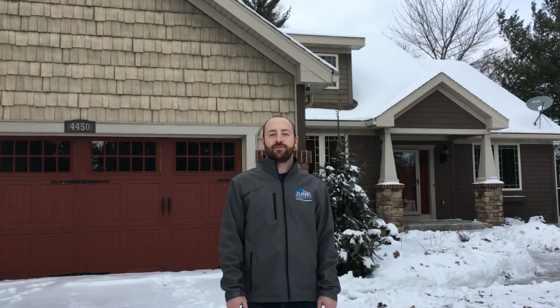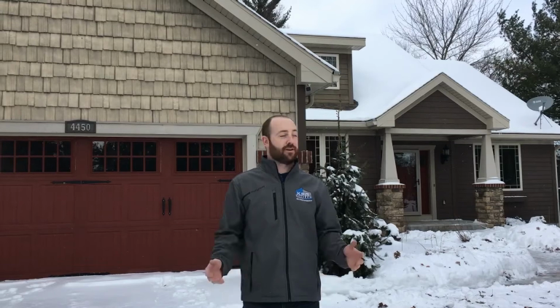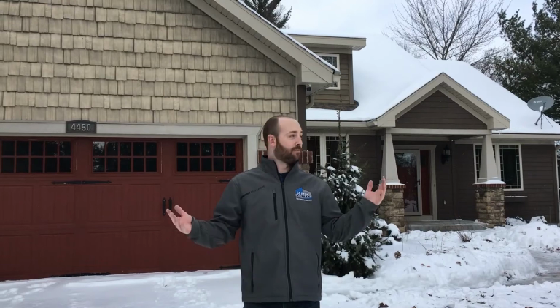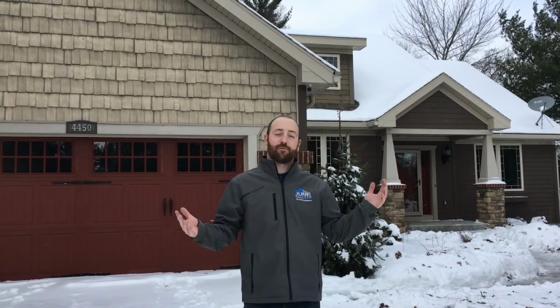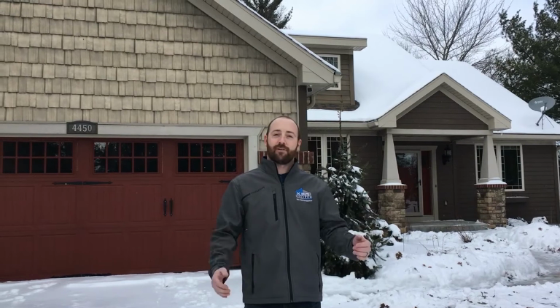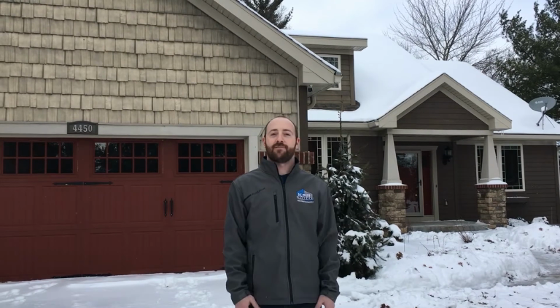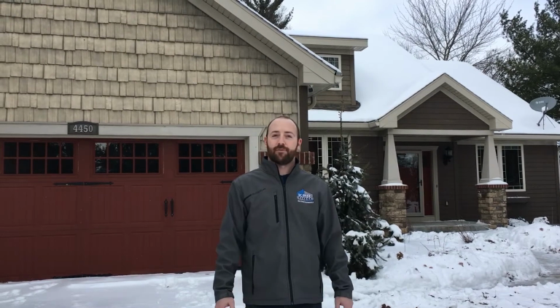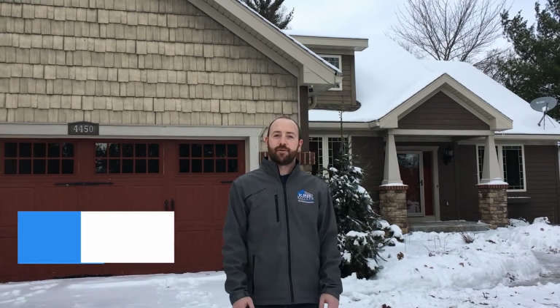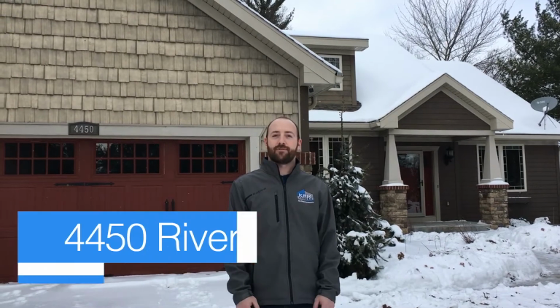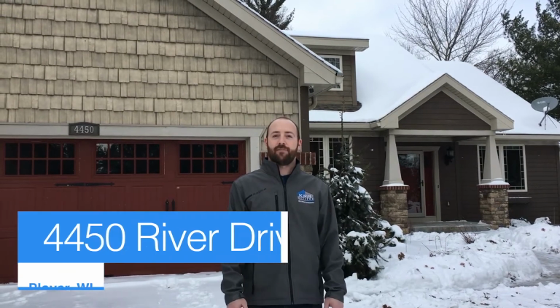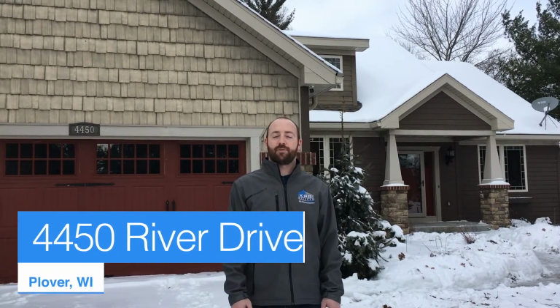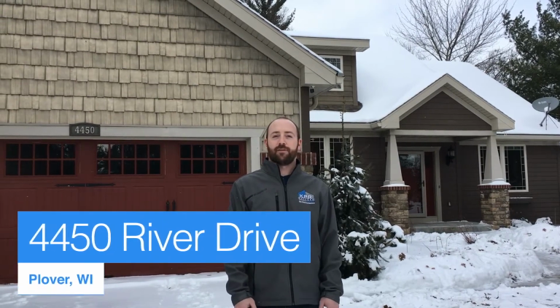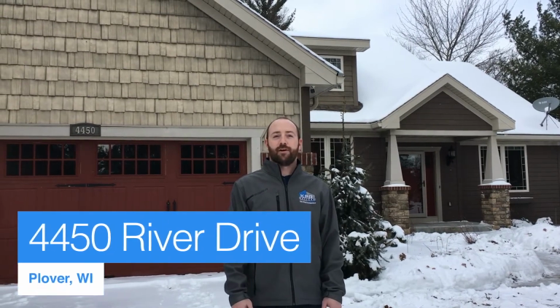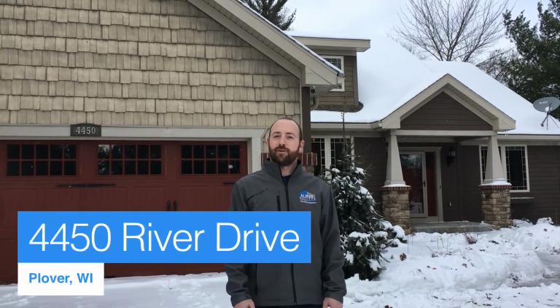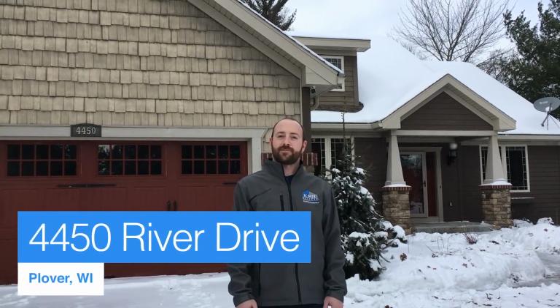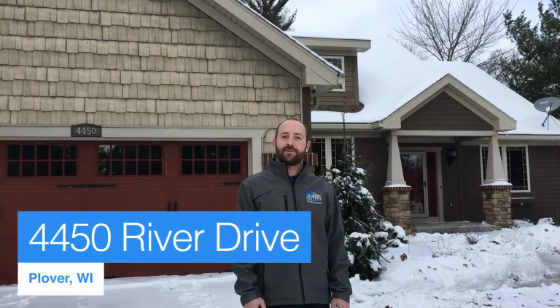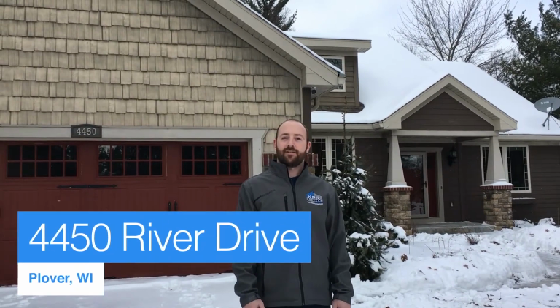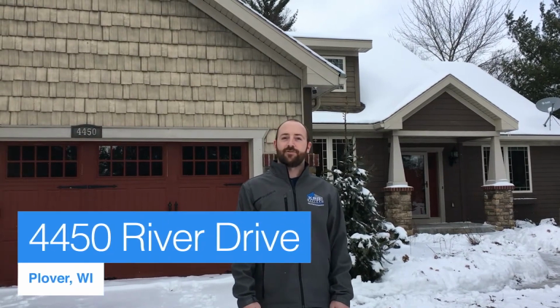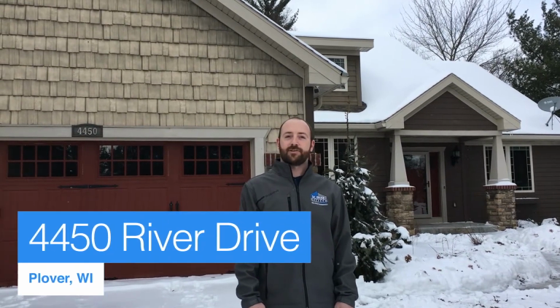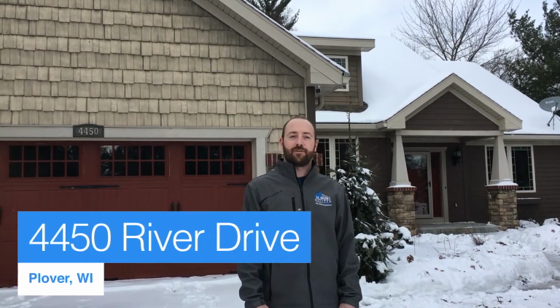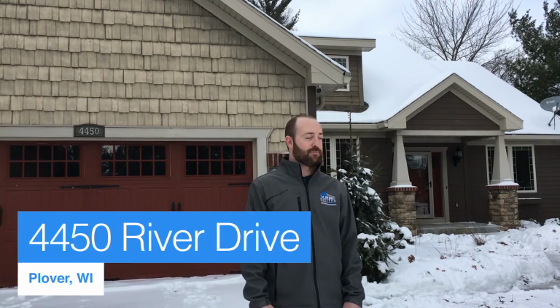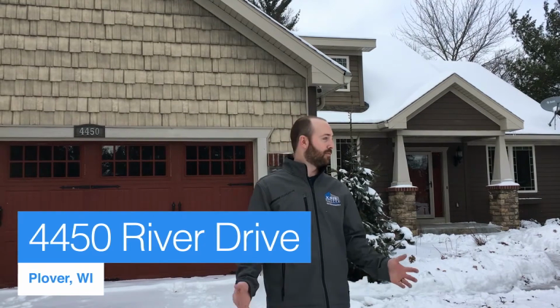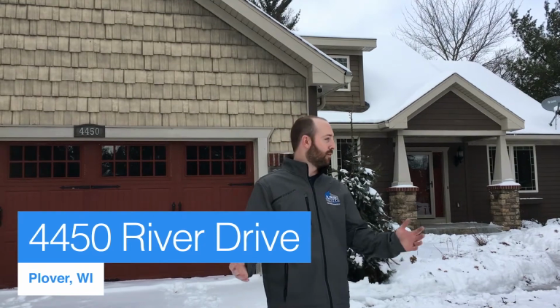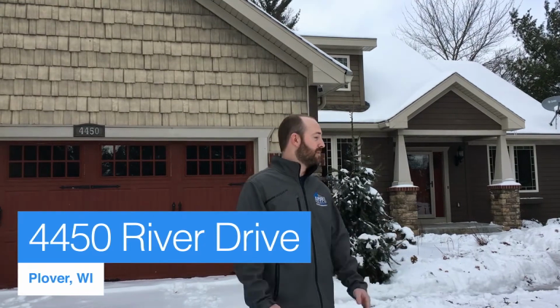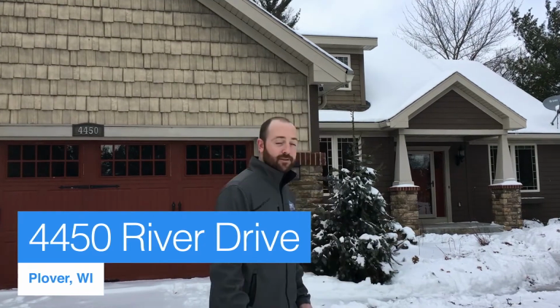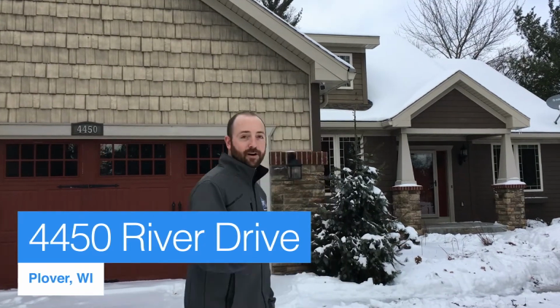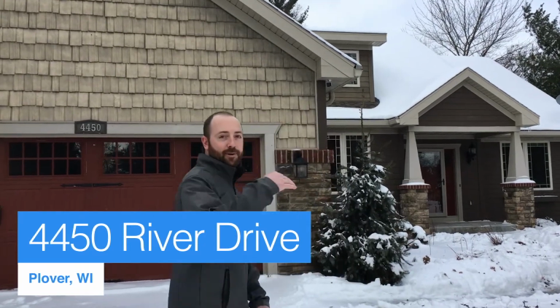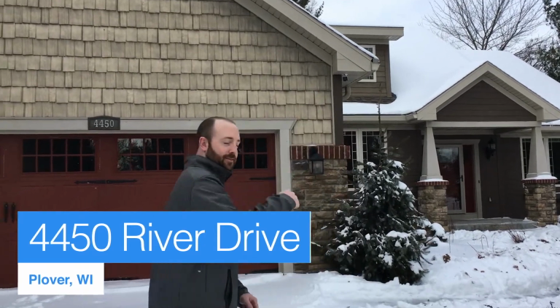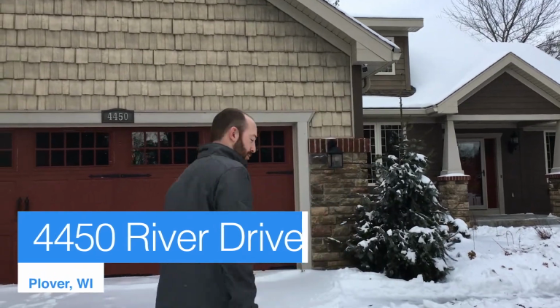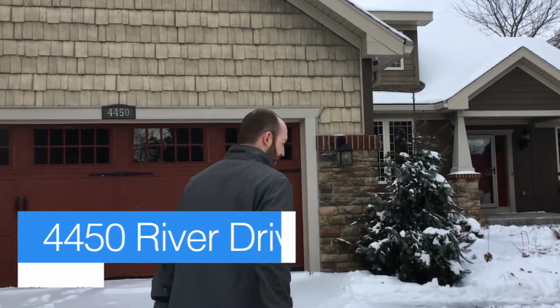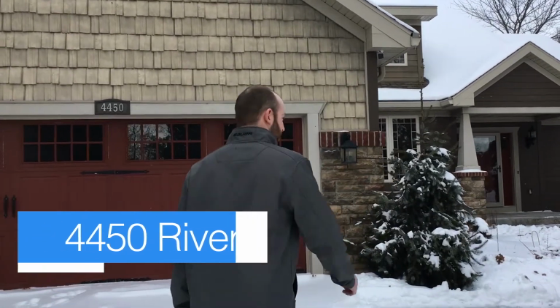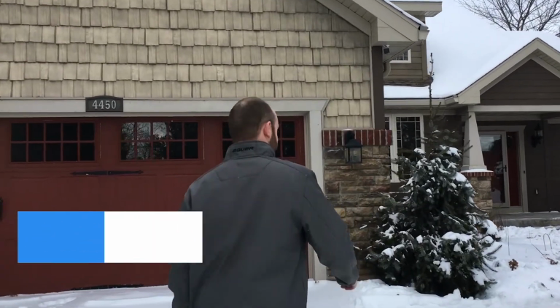We're here at 4450 River Drive in Plover. Really excited to share this new listing with you. Beautiful home. So if you follow me, we'll go inside and take a look.